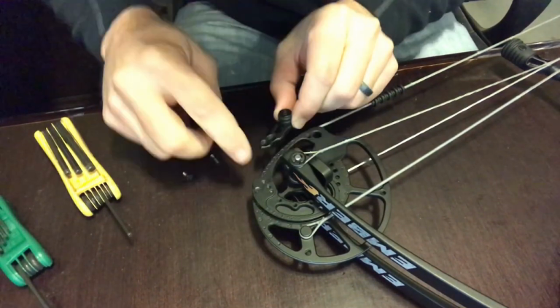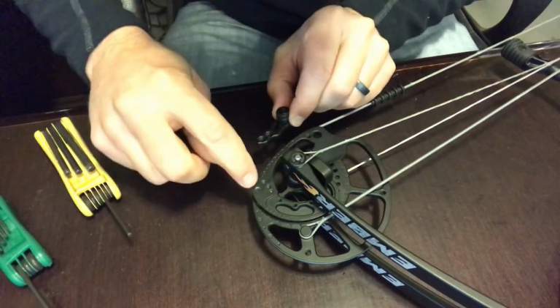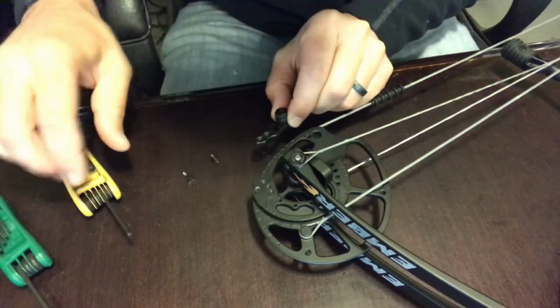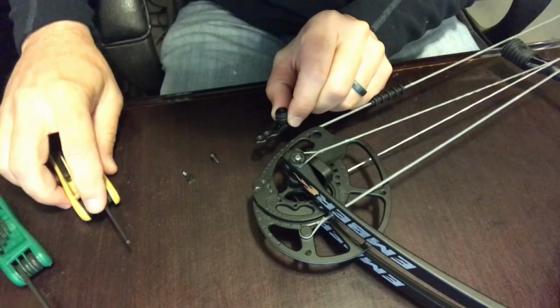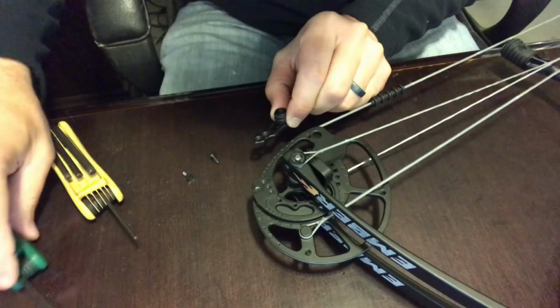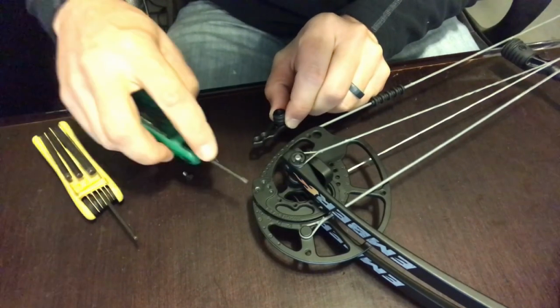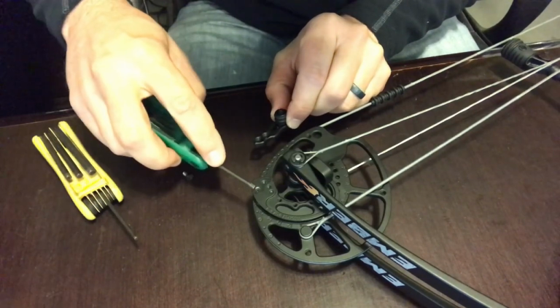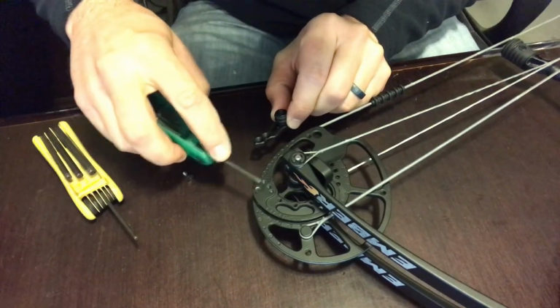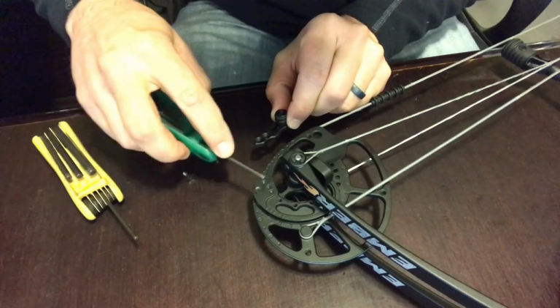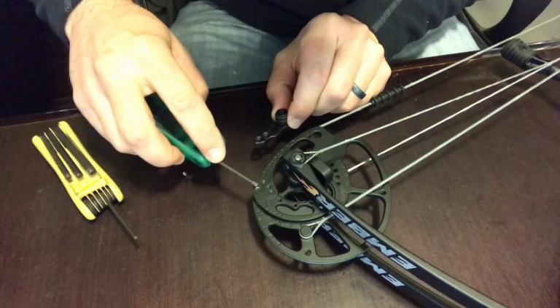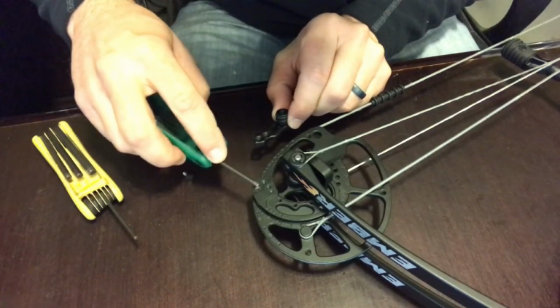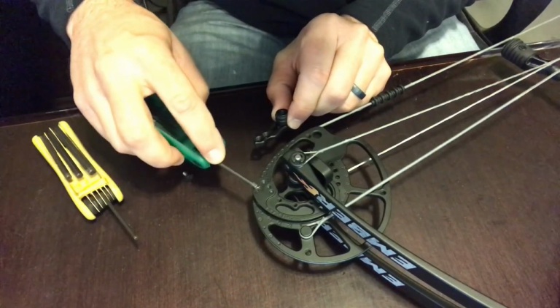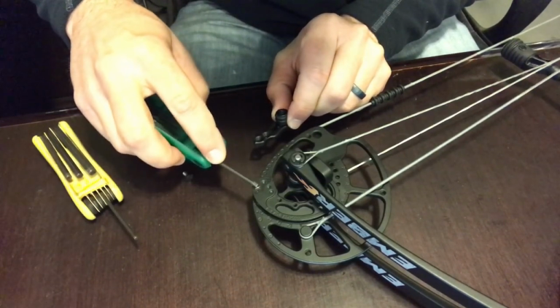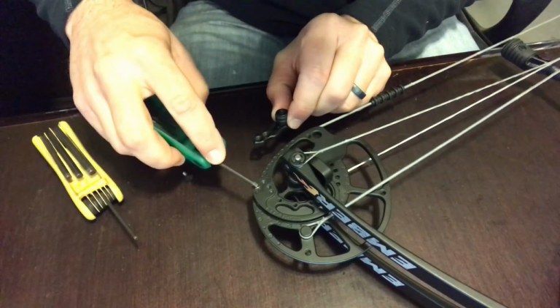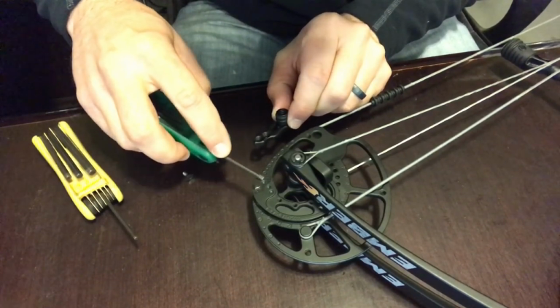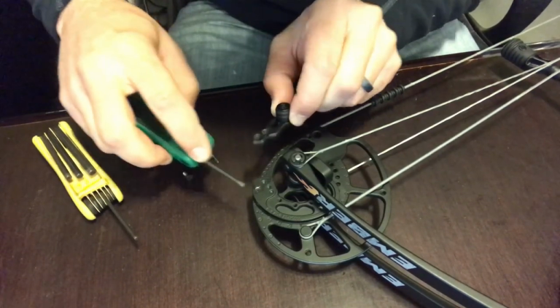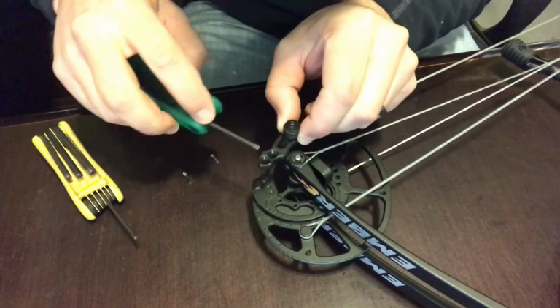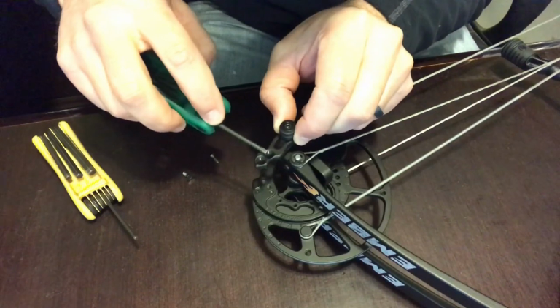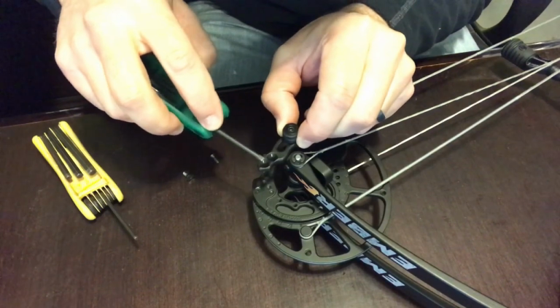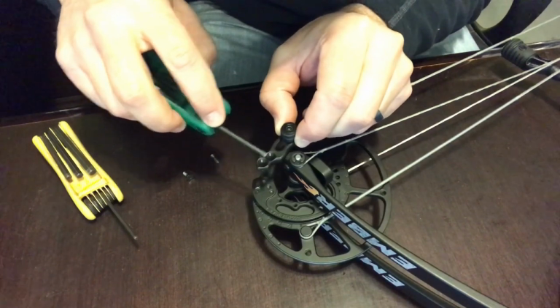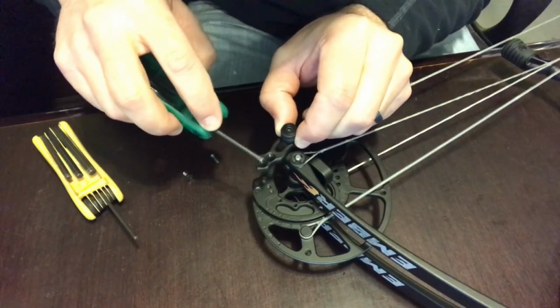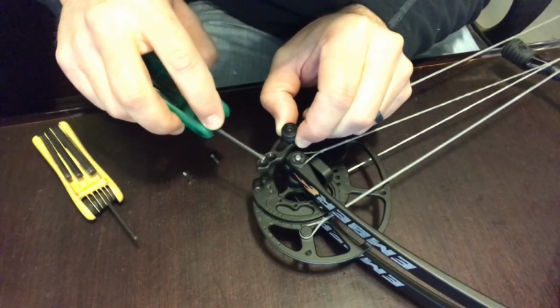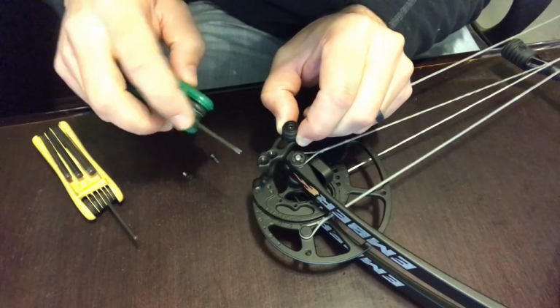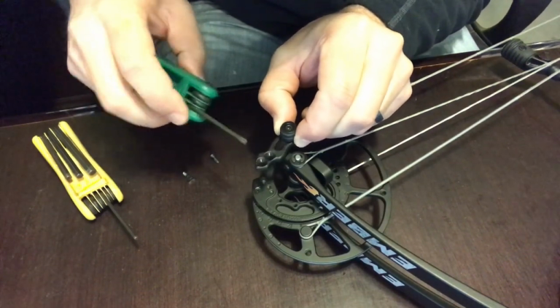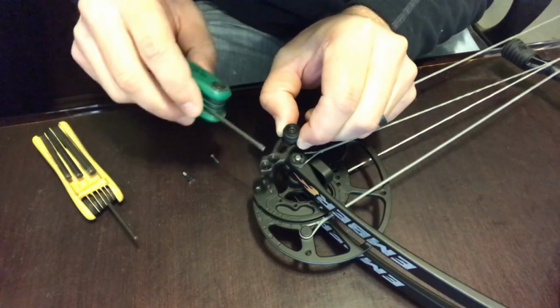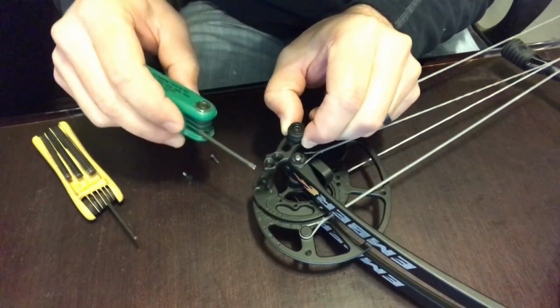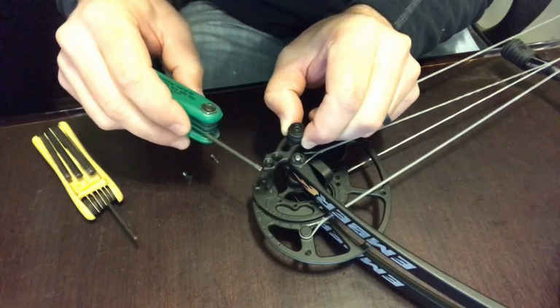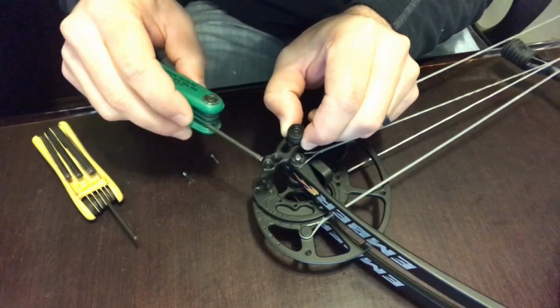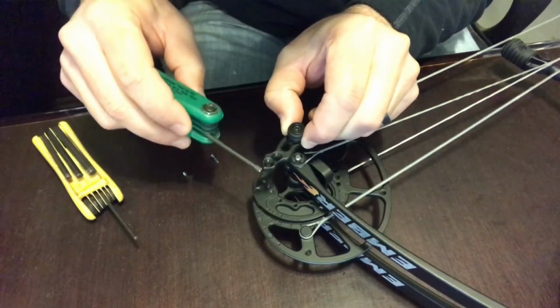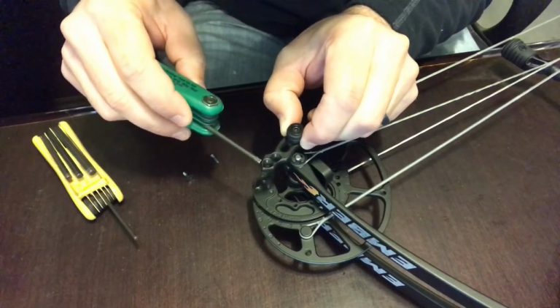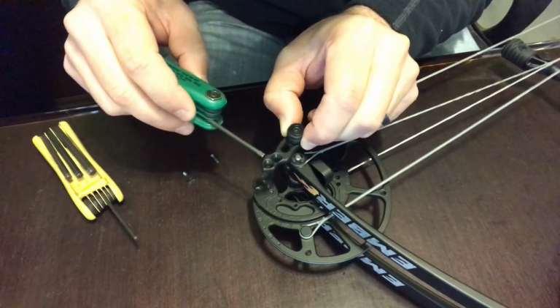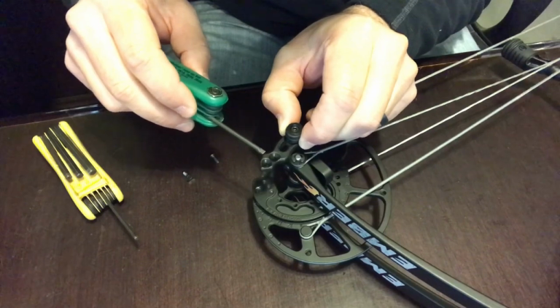There are two holes here located on the back of the module, and there are two holes on the bracket. The bracket also has a long, sloping edge.